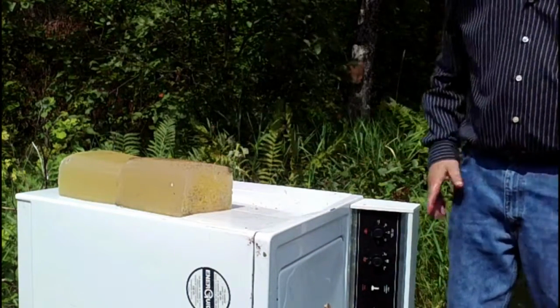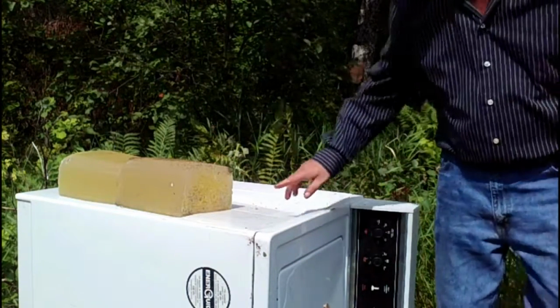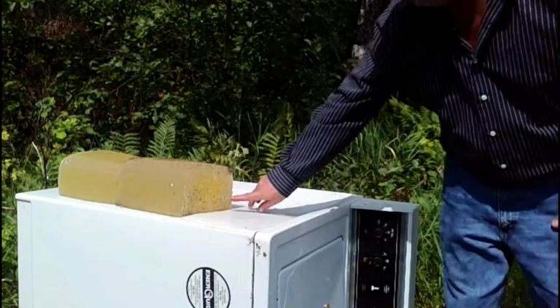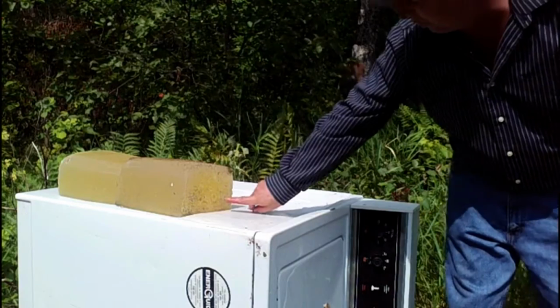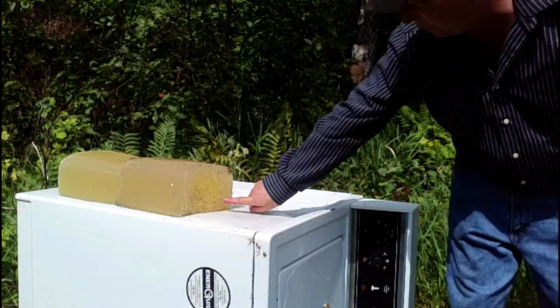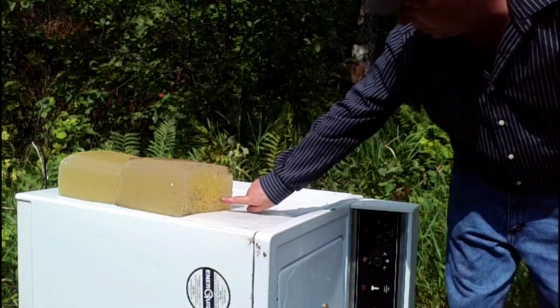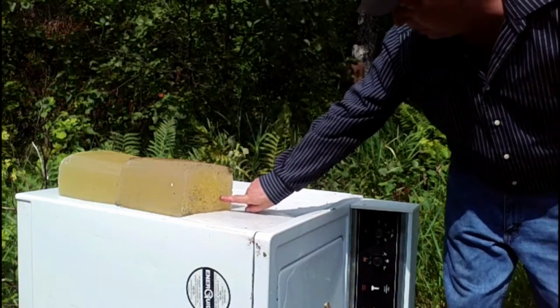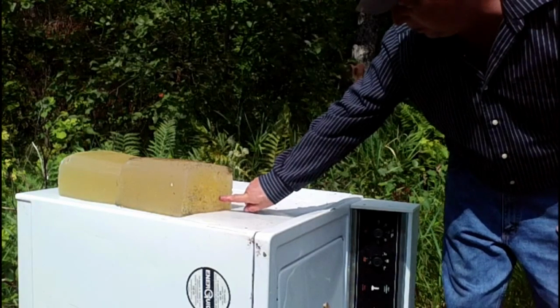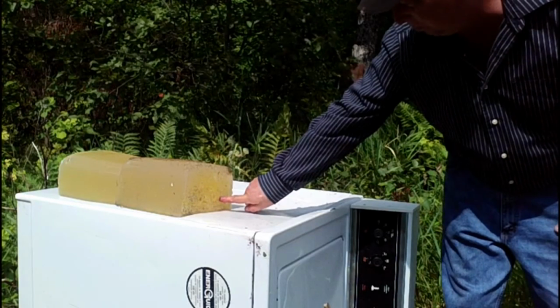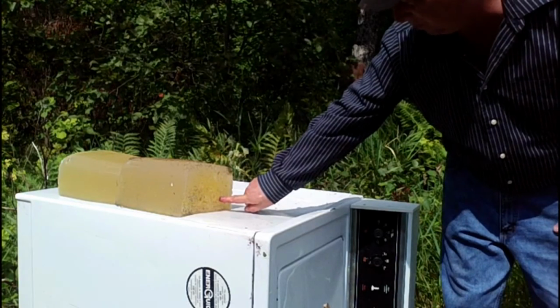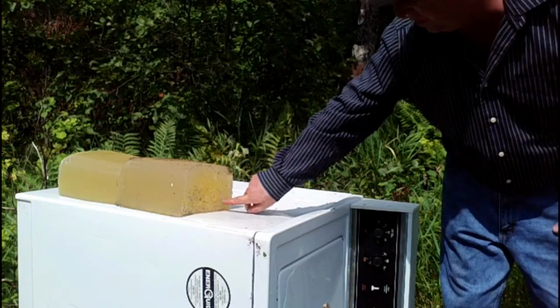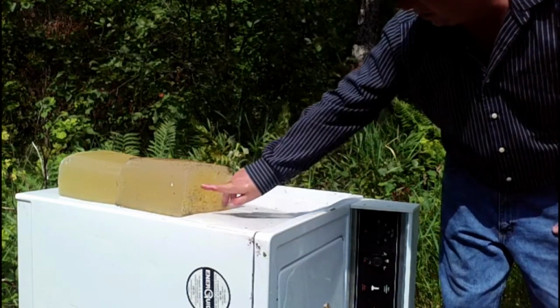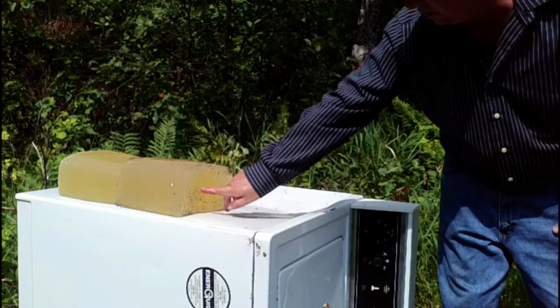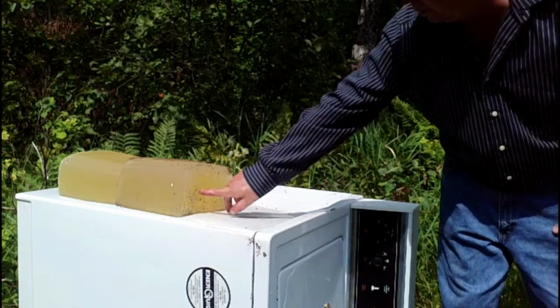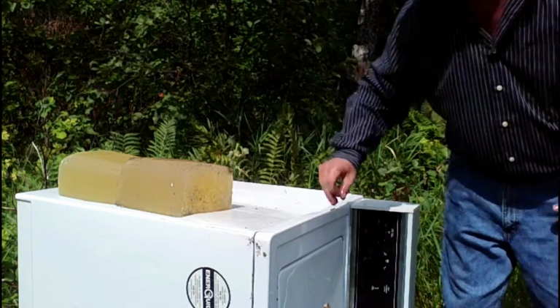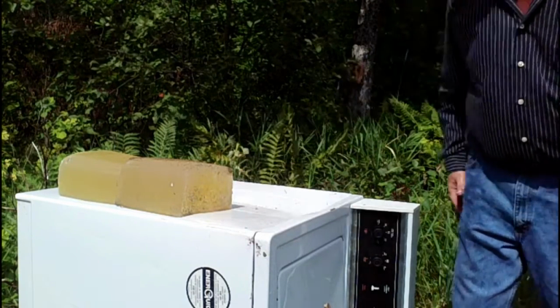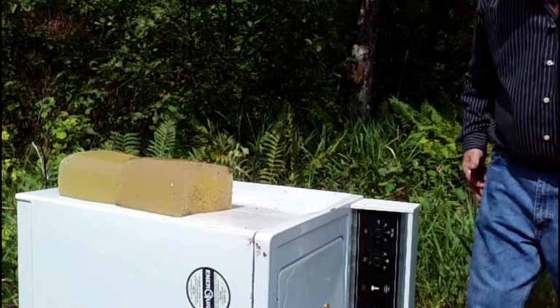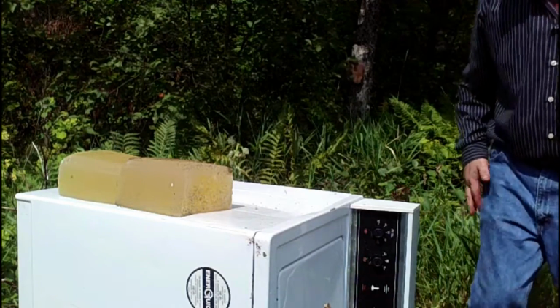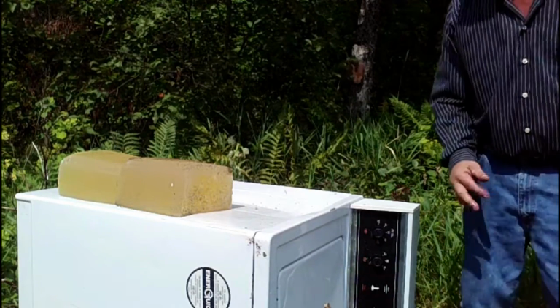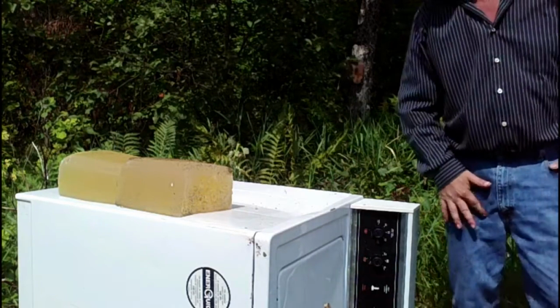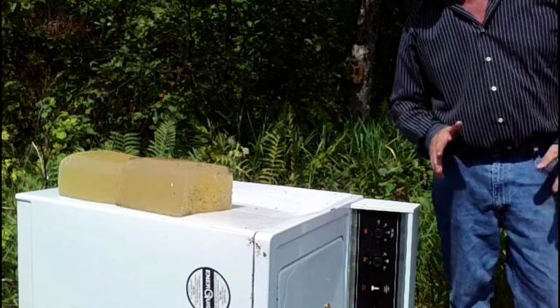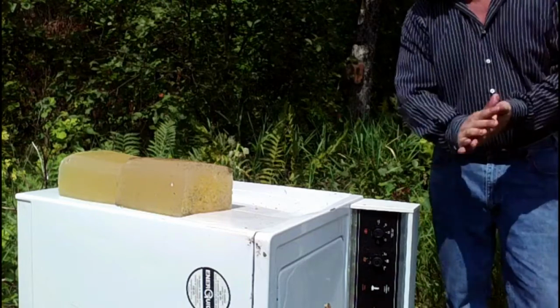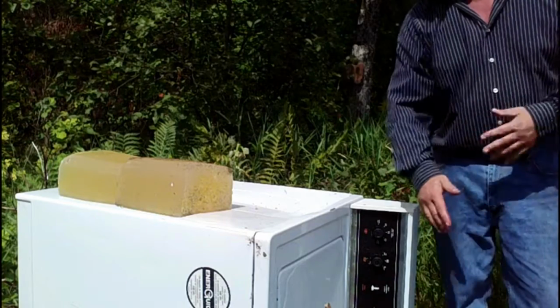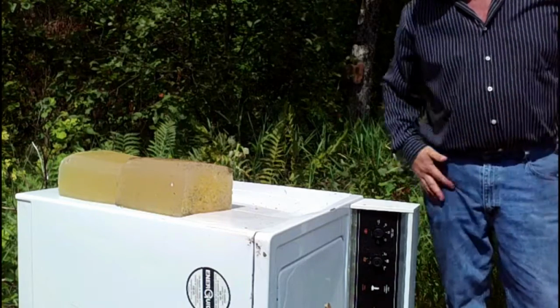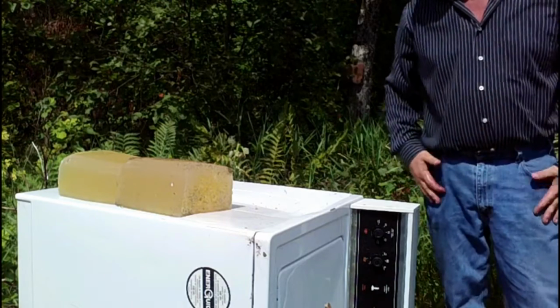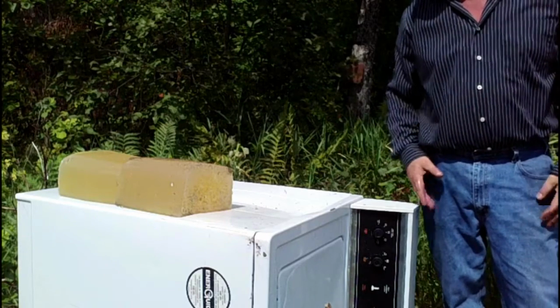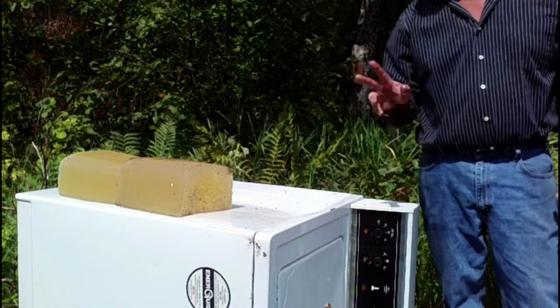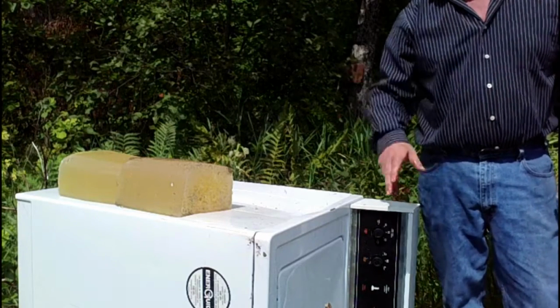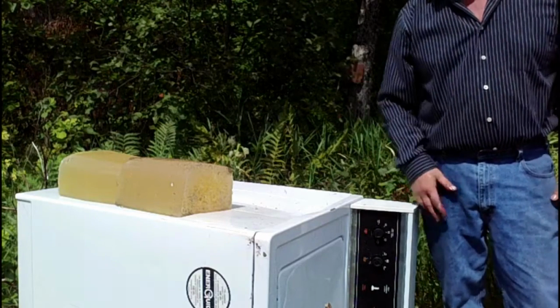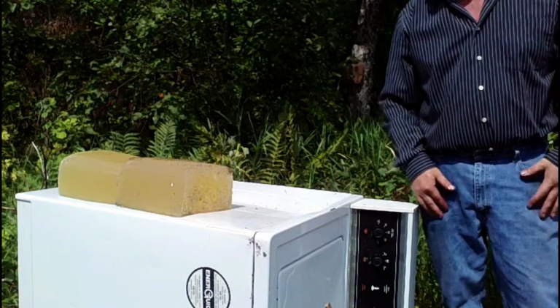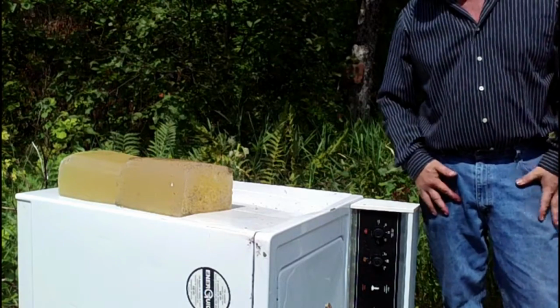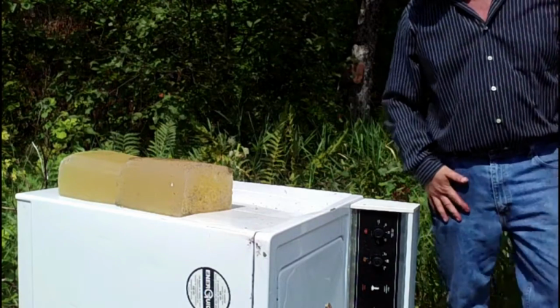Alright, so the first one went in here. I'm going to put the other one over to the left hand side a little bit. Shot number two is going to be the Winchester.